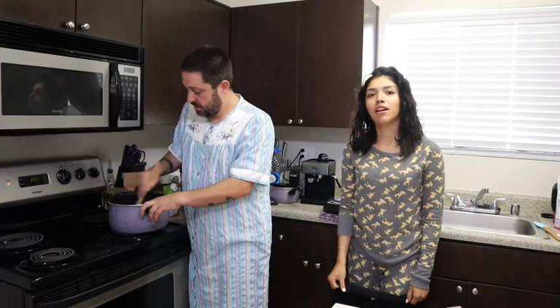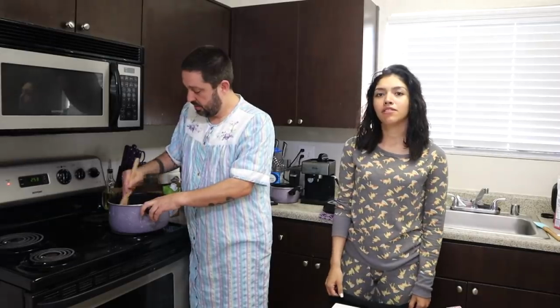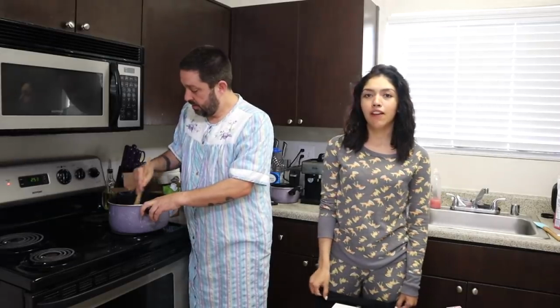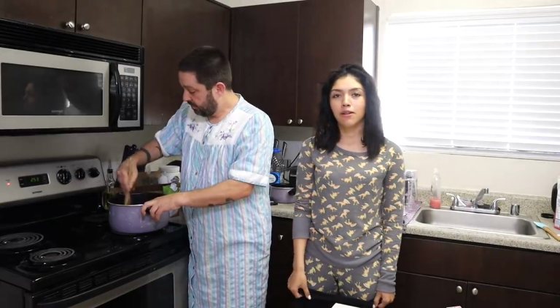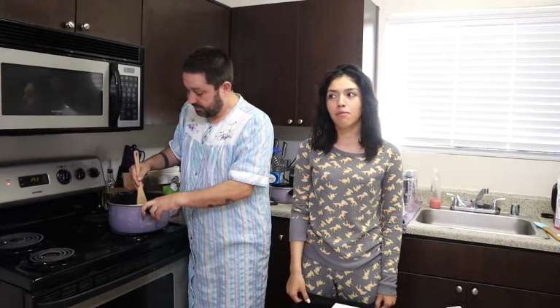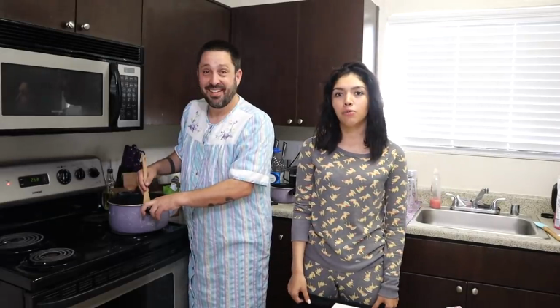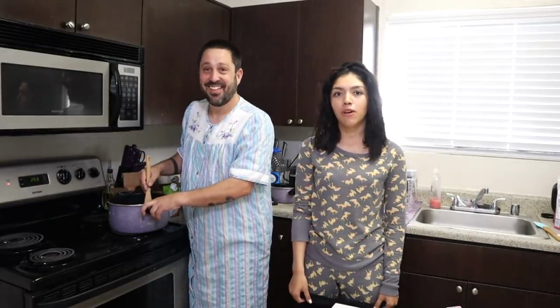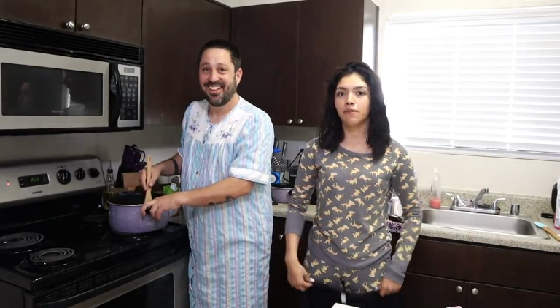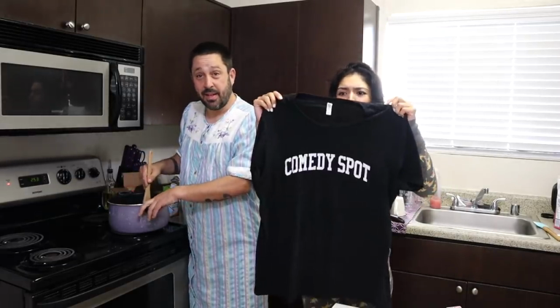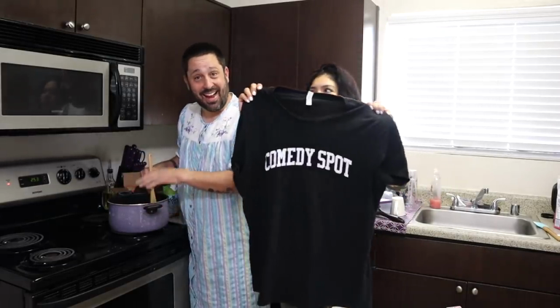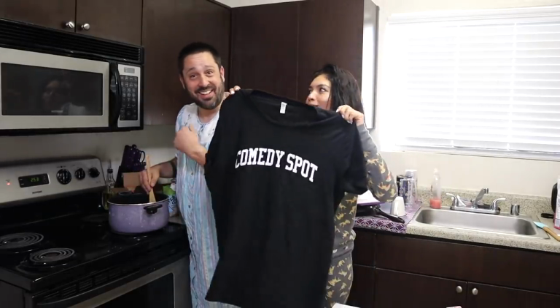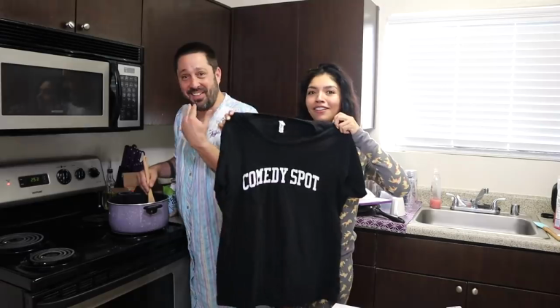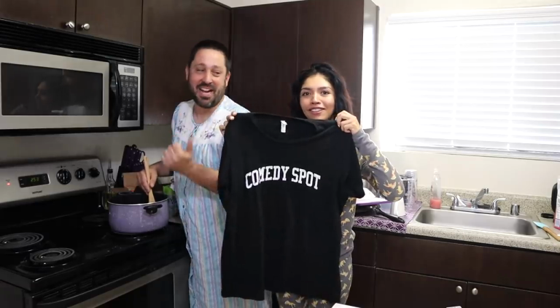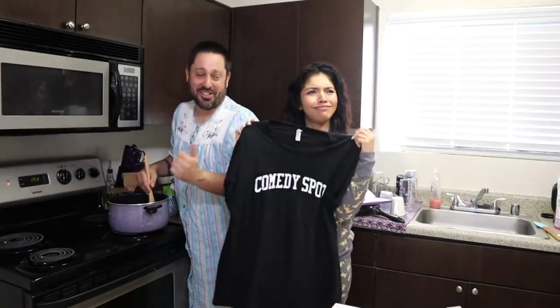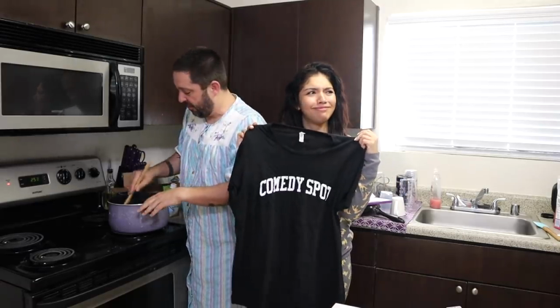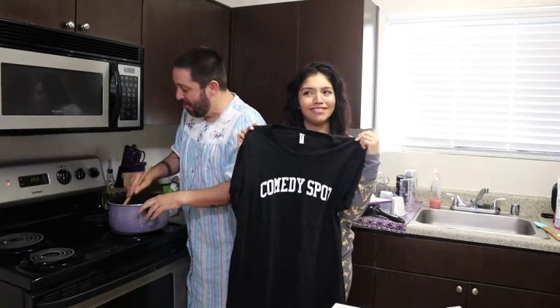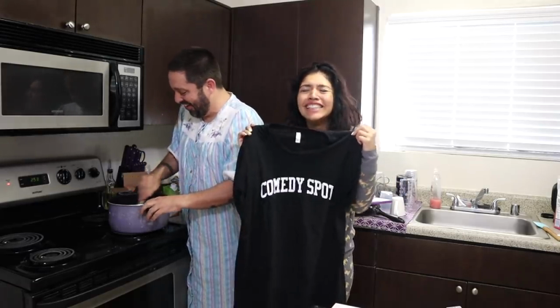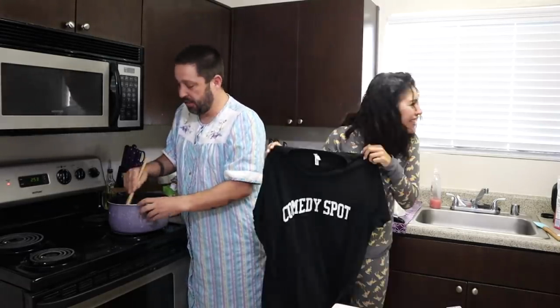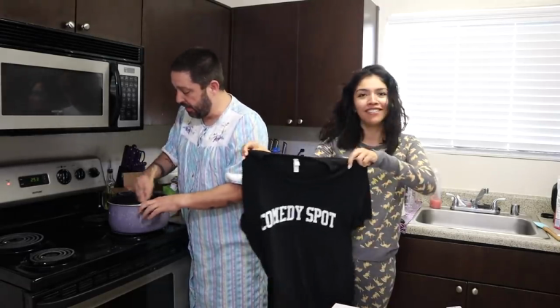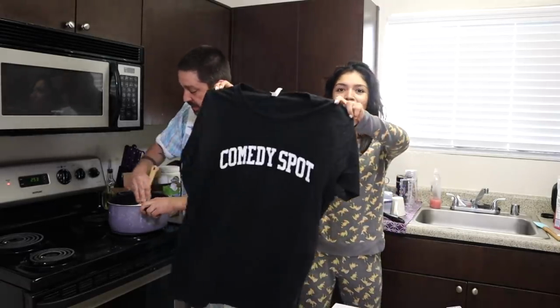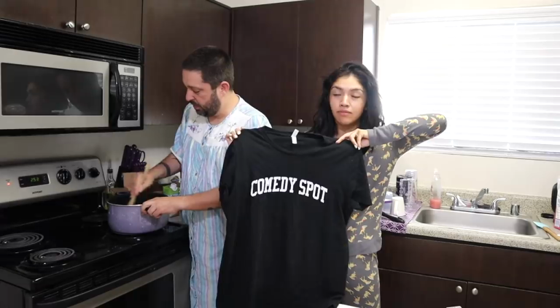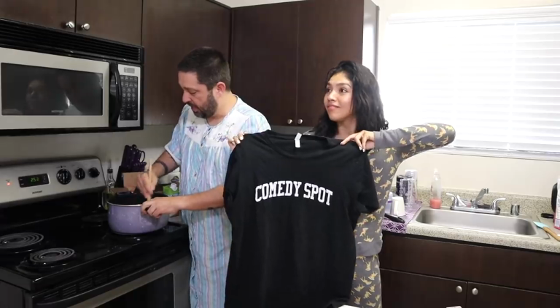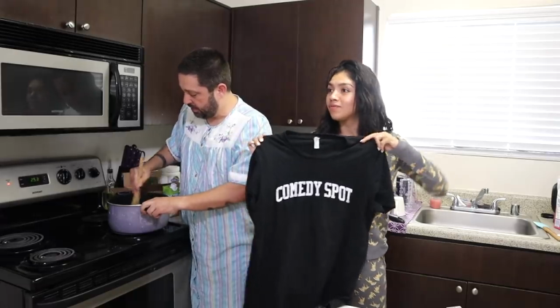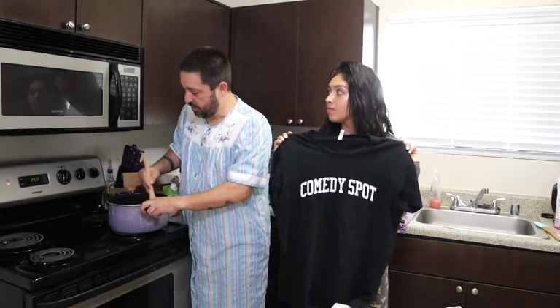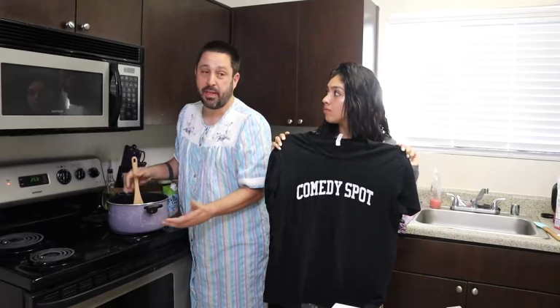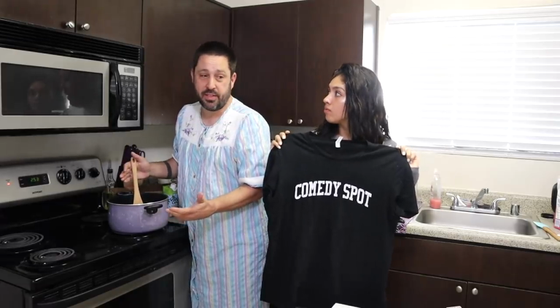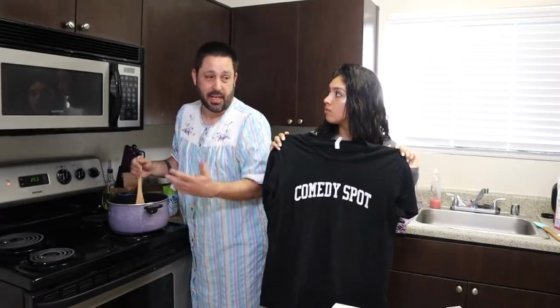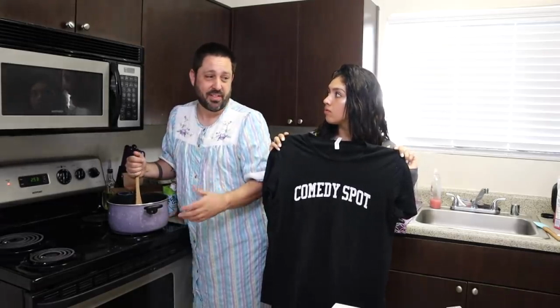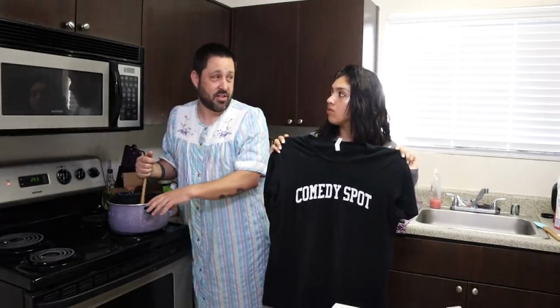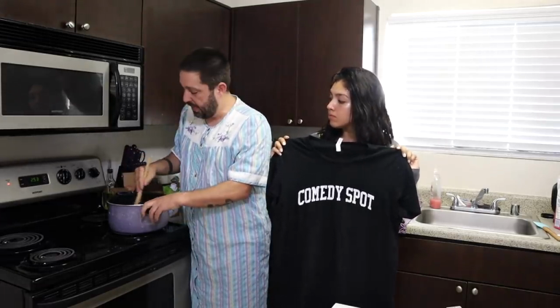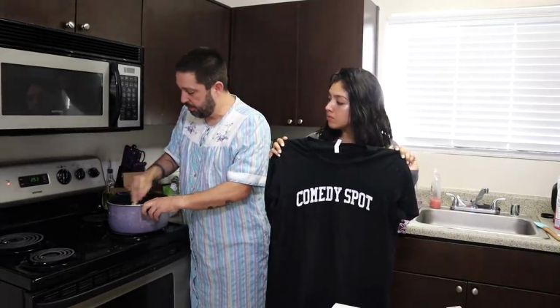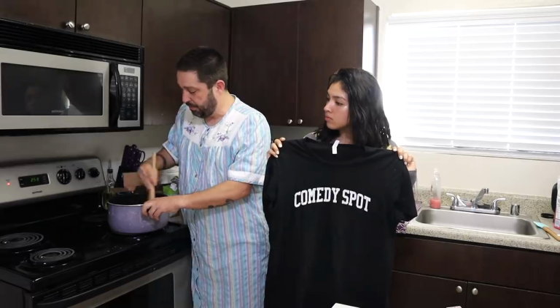Hey Brian, what's your favorite part about what you have created? The Comedy Spot. That shirt — that's my favorite part. The community — that's it. We created the Comedy Spot just so that we could have a place to do improv and sketch shows. But now it's like a big family.